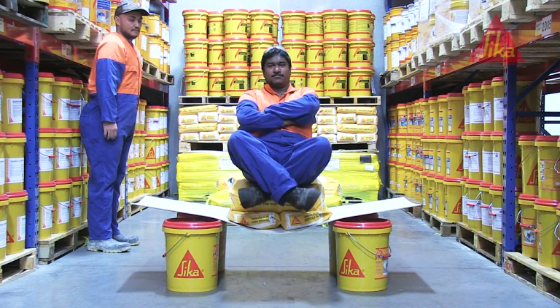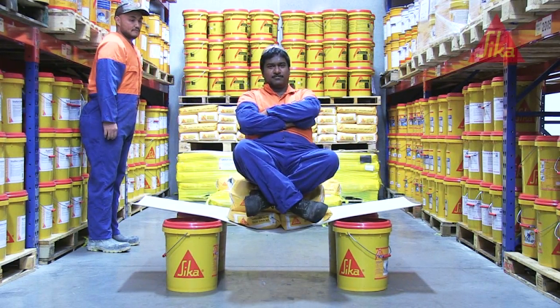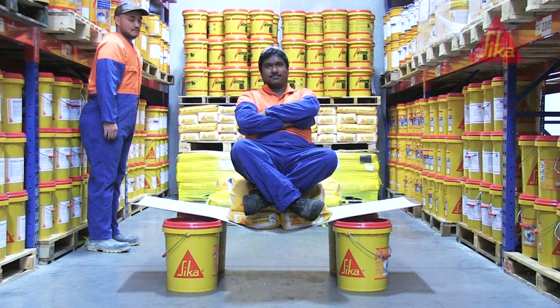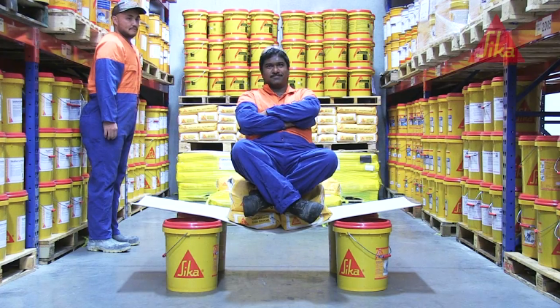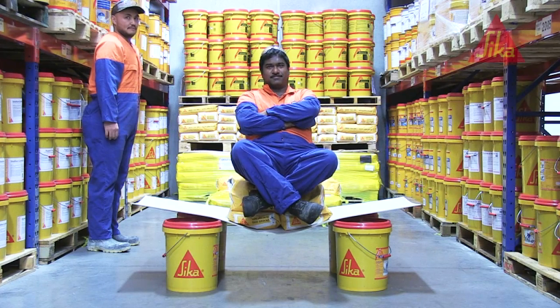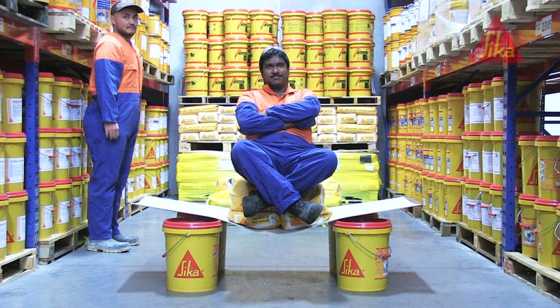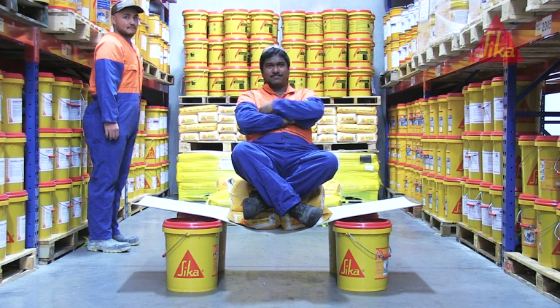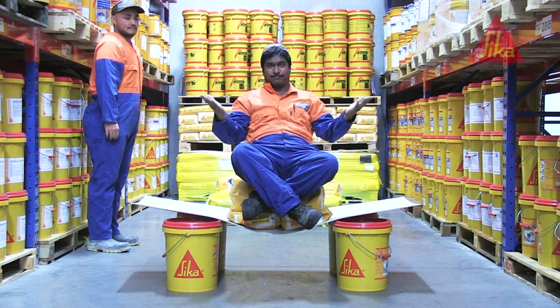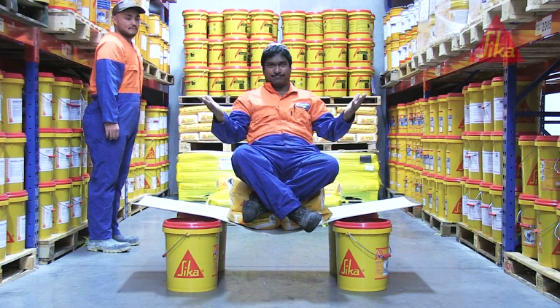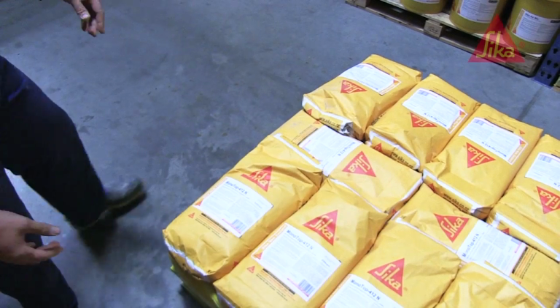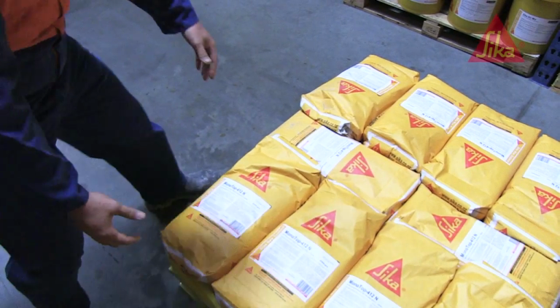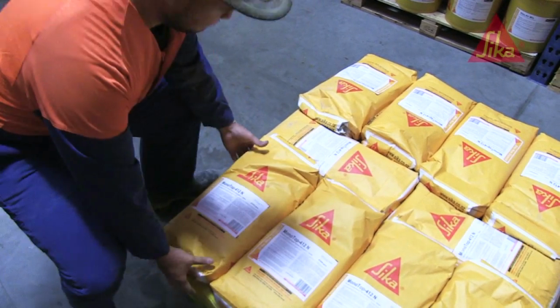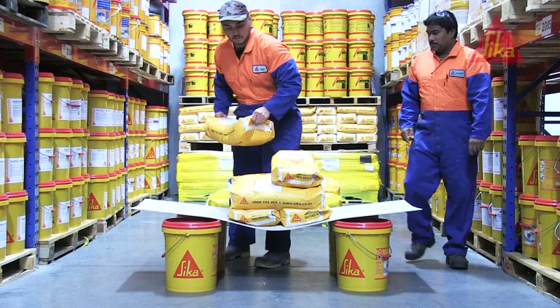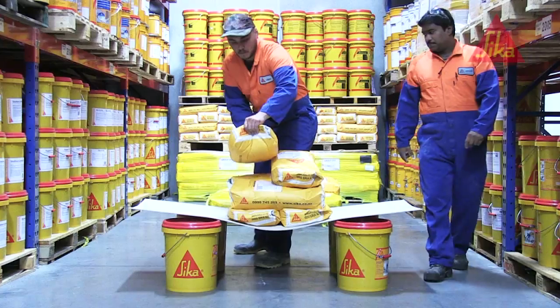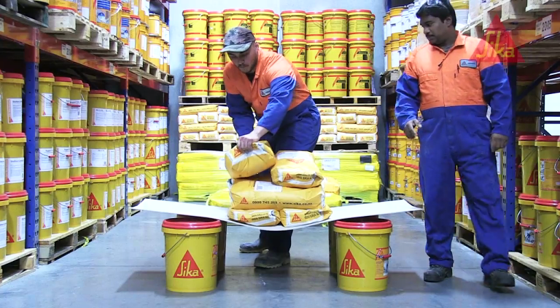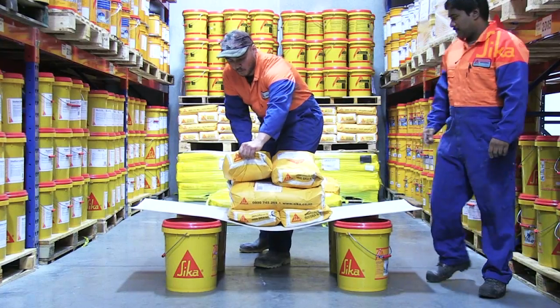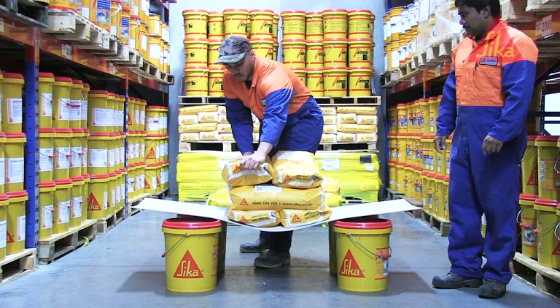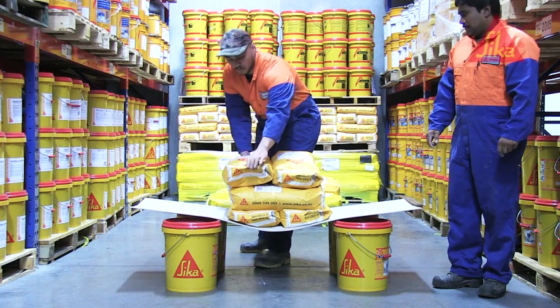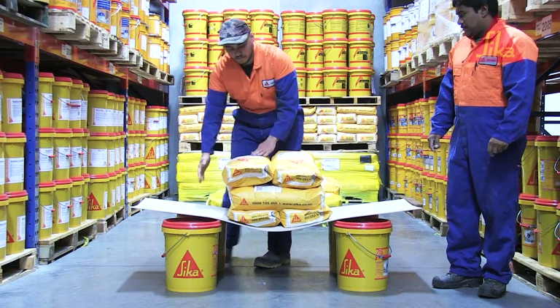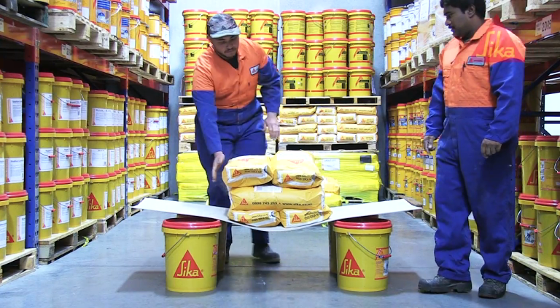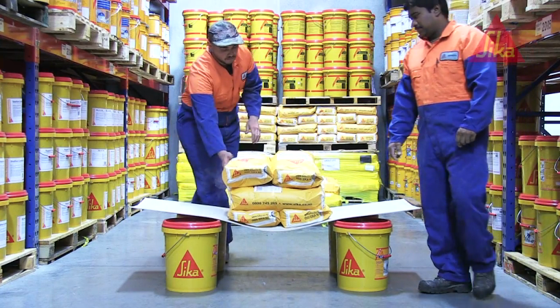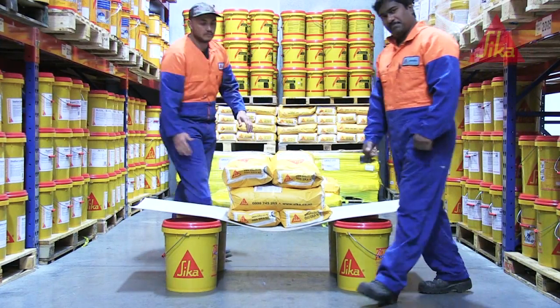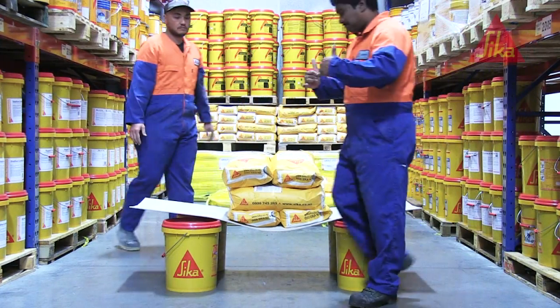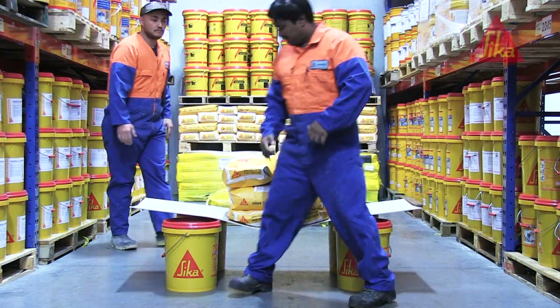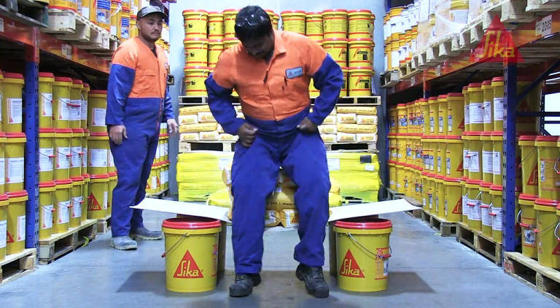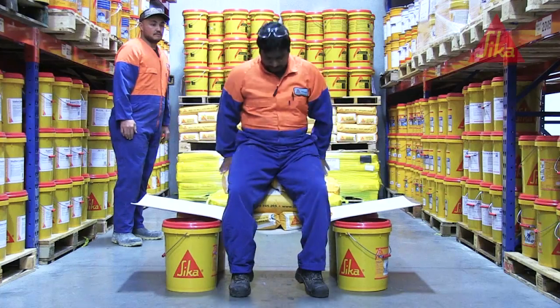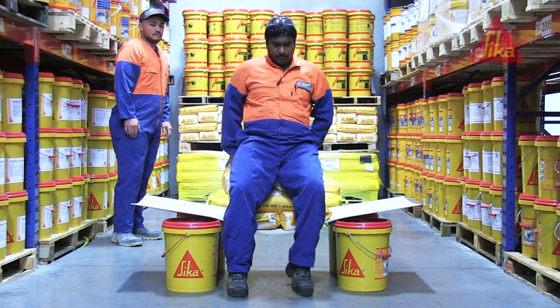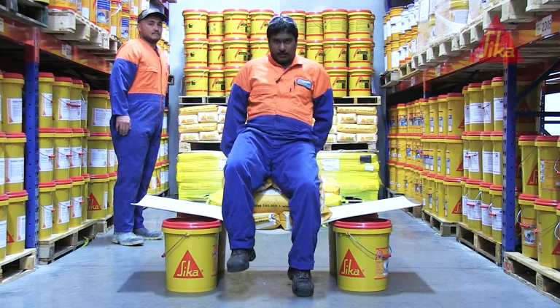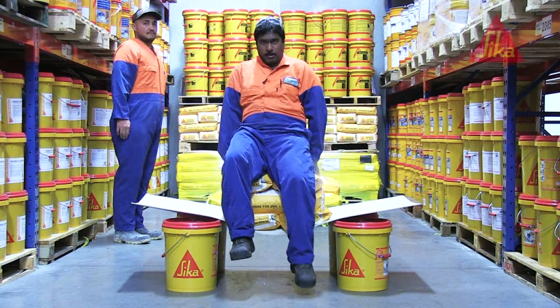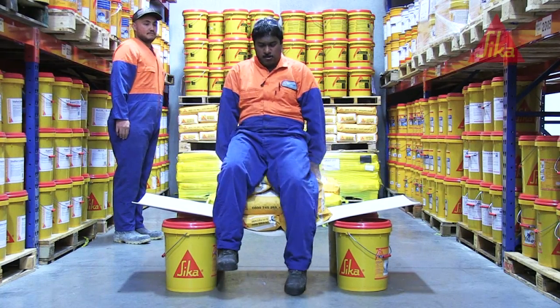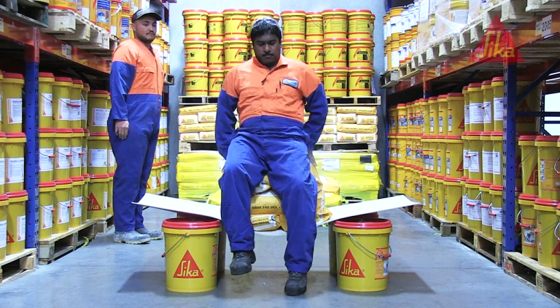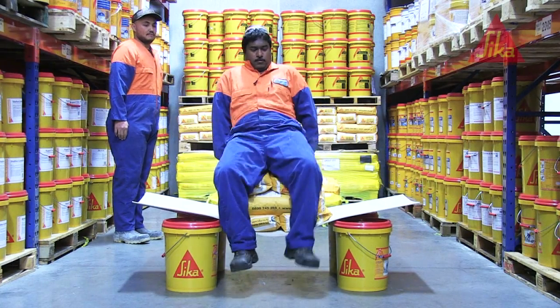Not bad. Not bad at all. Then we added another 50kgs, making a total of 150kgs plus 80kgs of Navindra. Amazing.